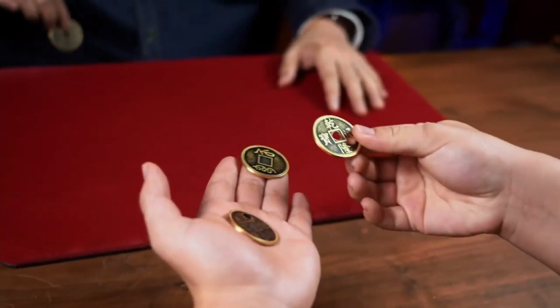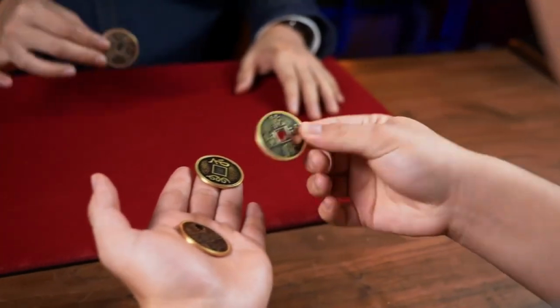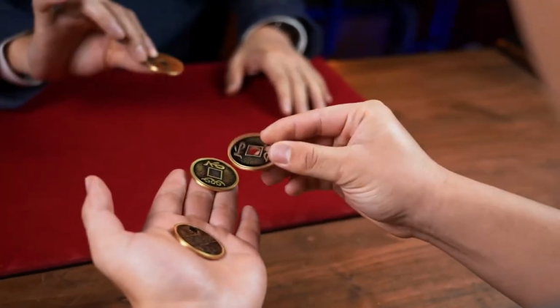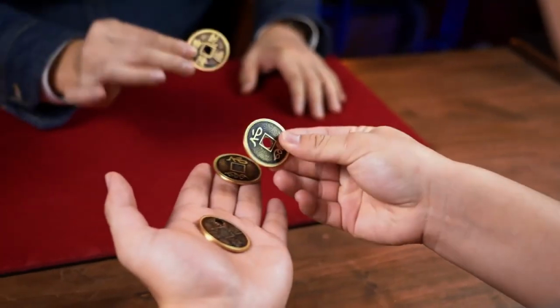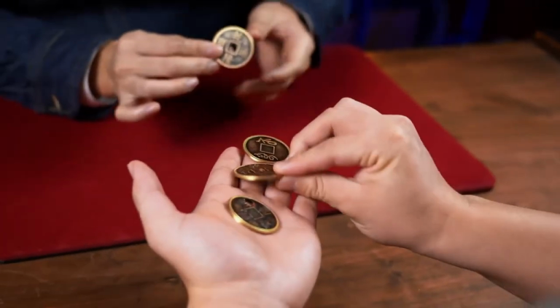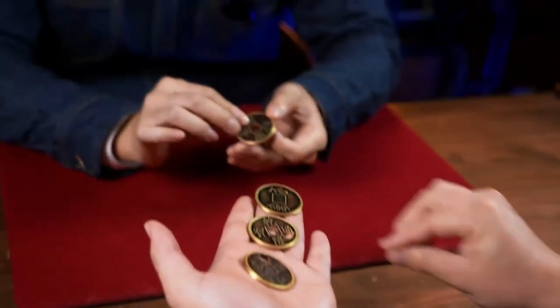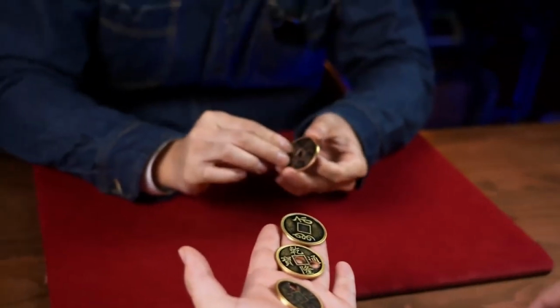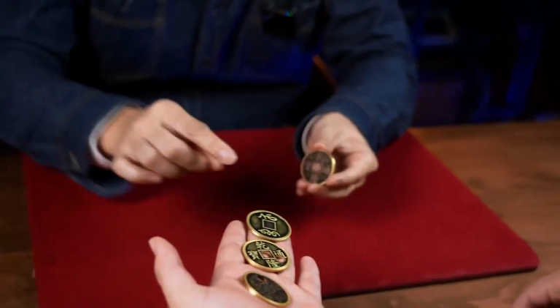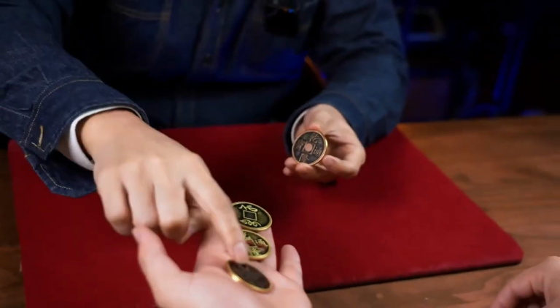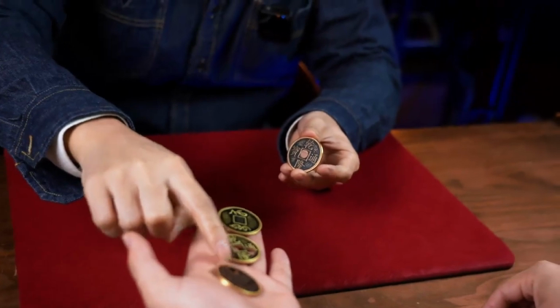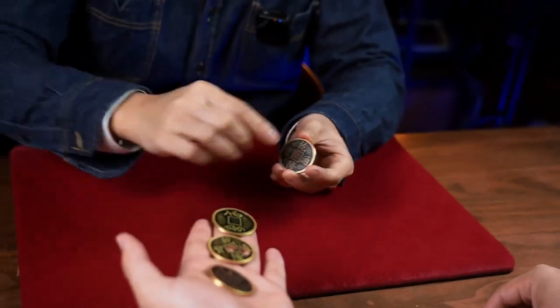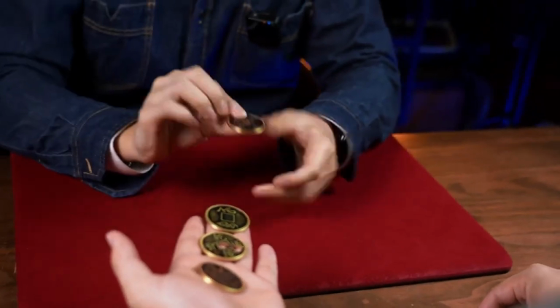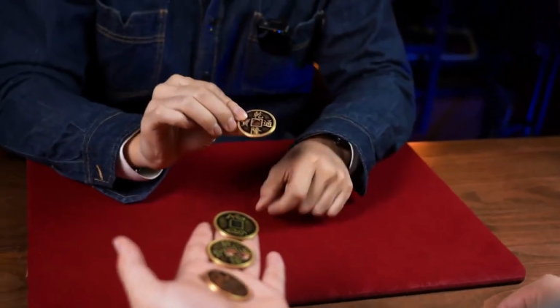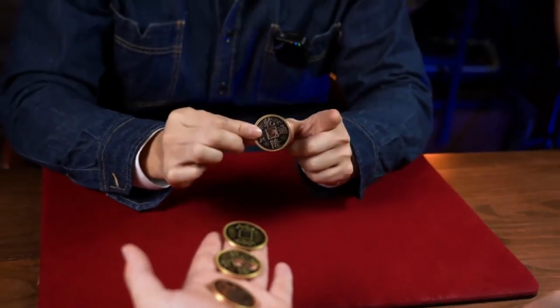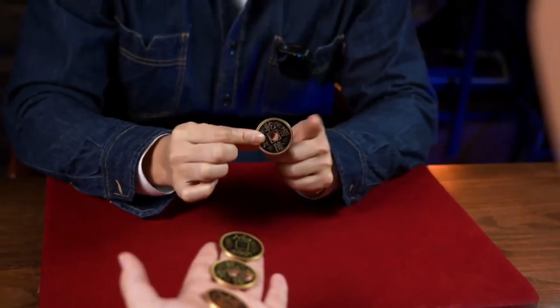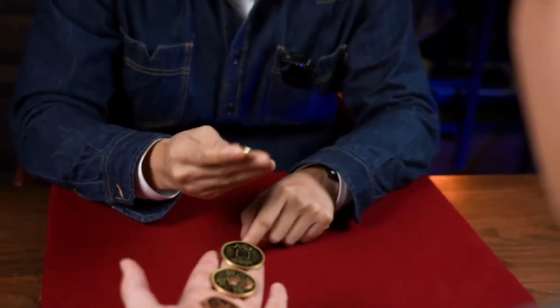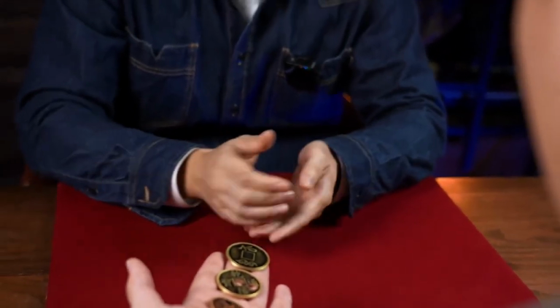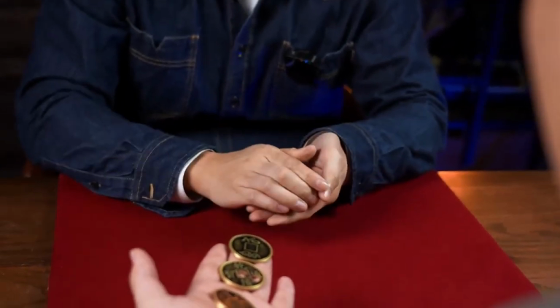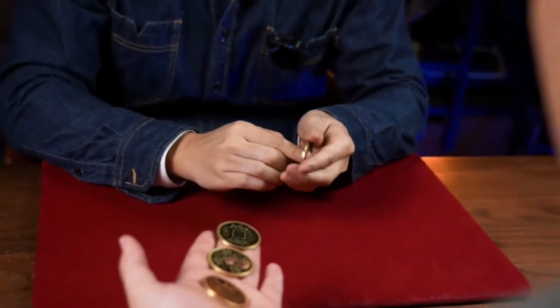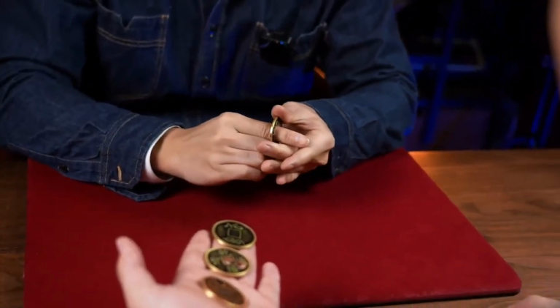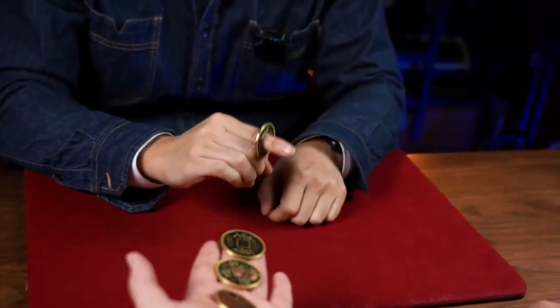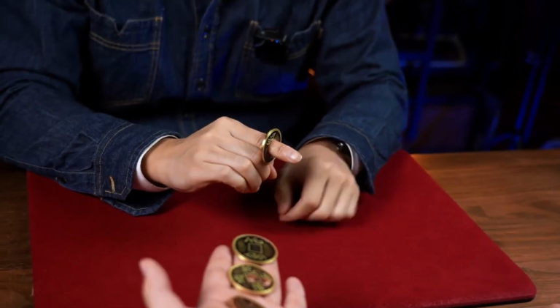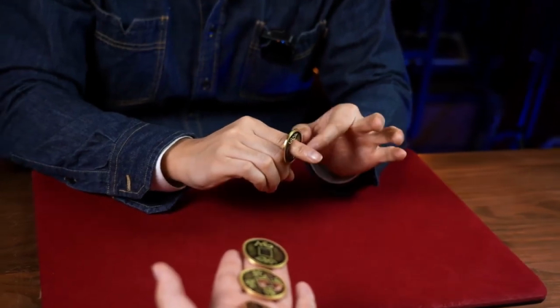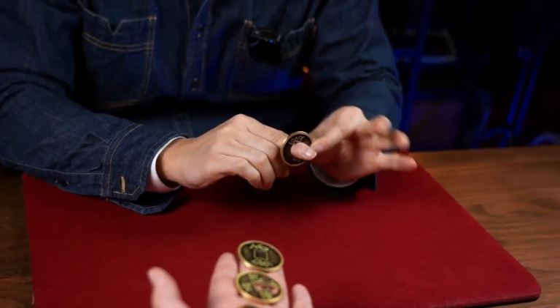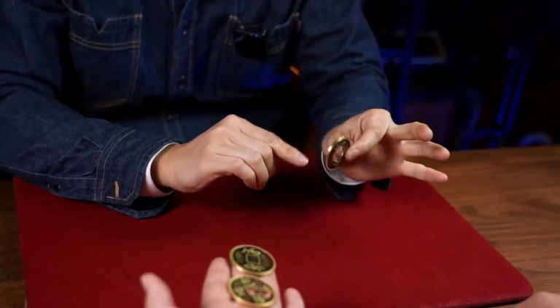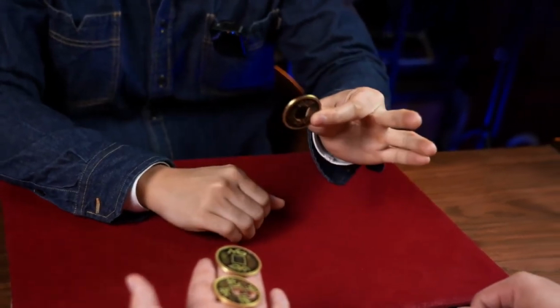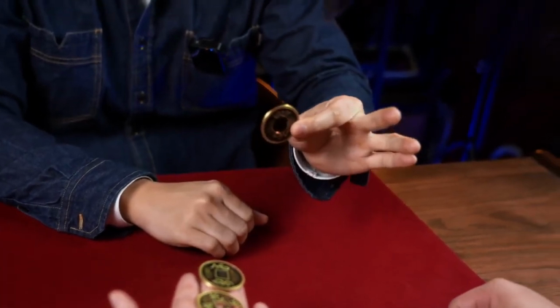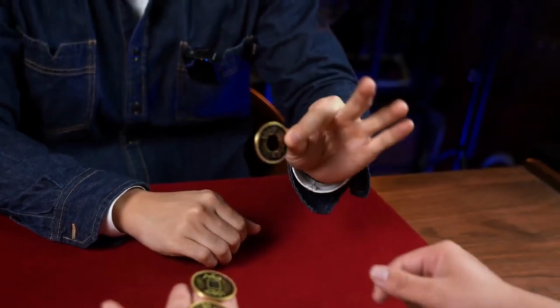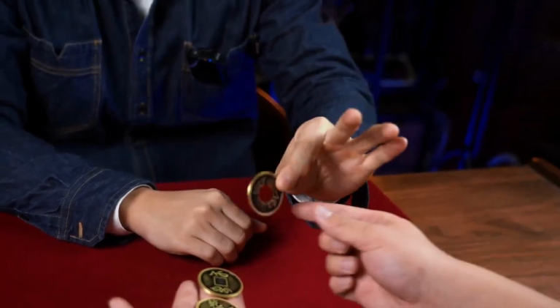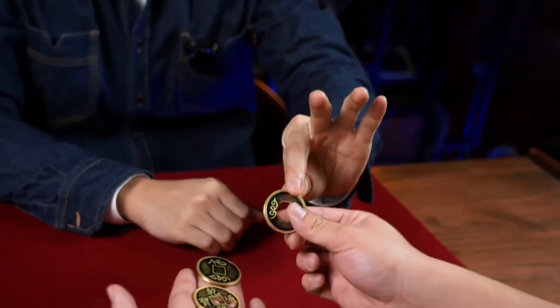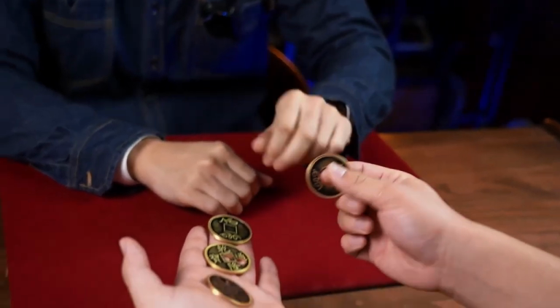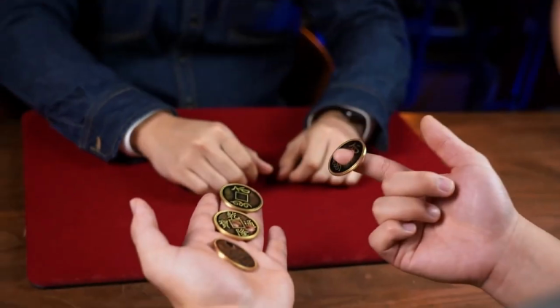And now I have the last one. So you see, the hole — it can move, it can jump, and sometimes it can even get bigger for coins.